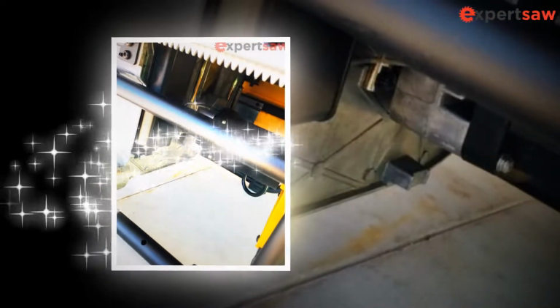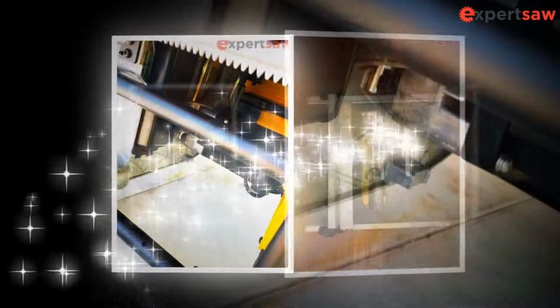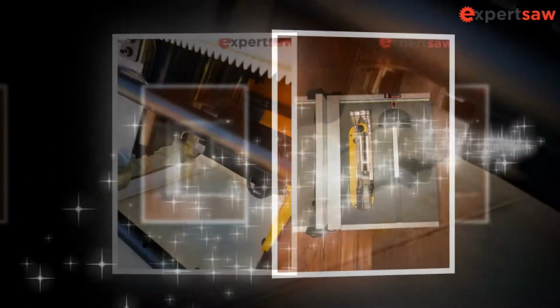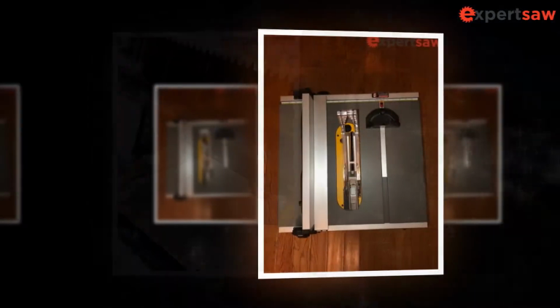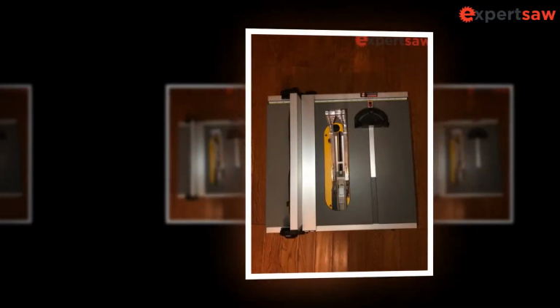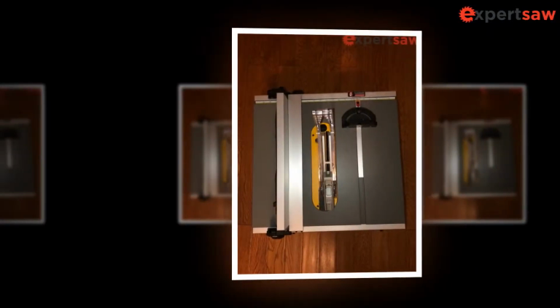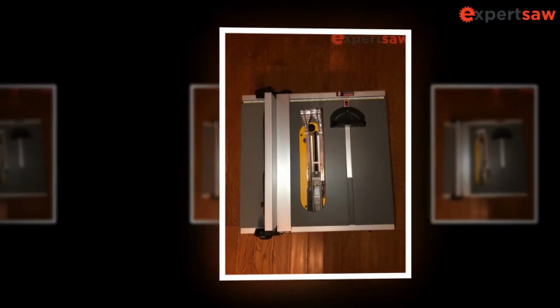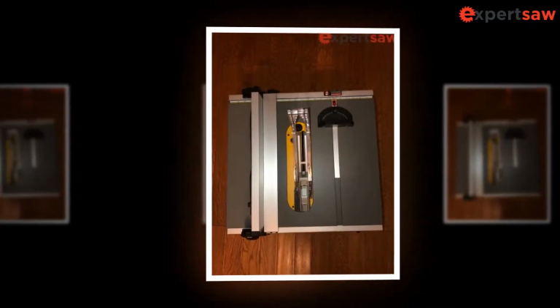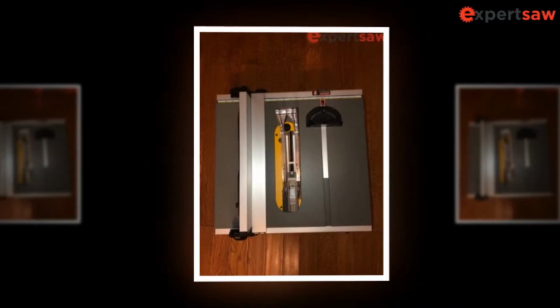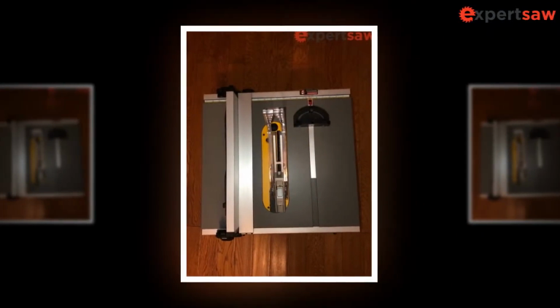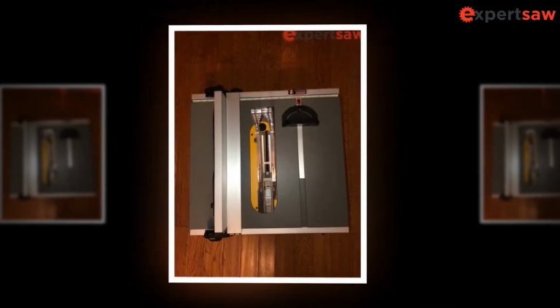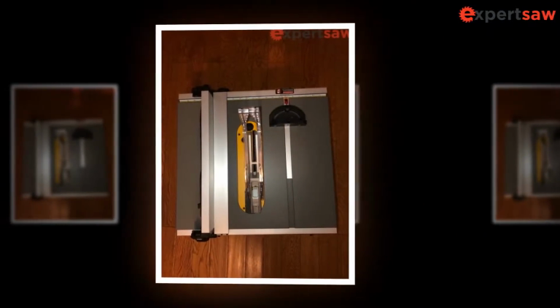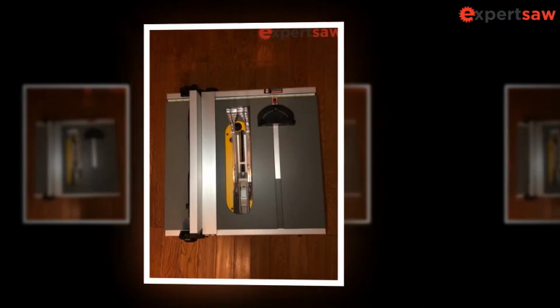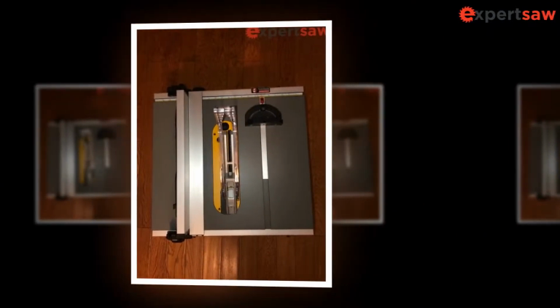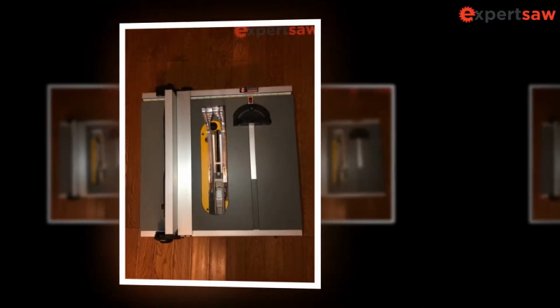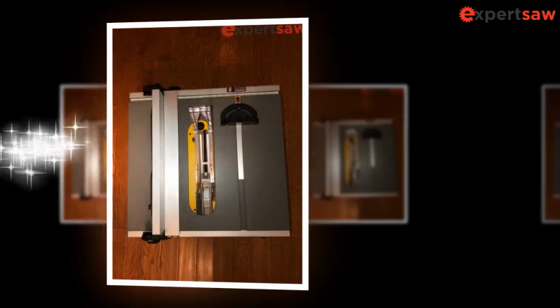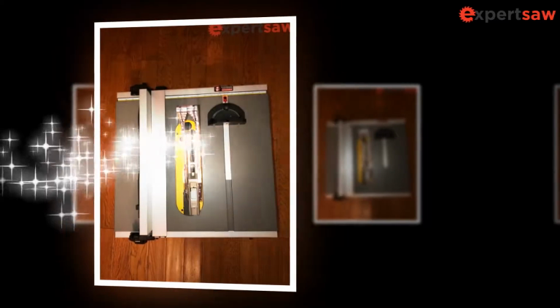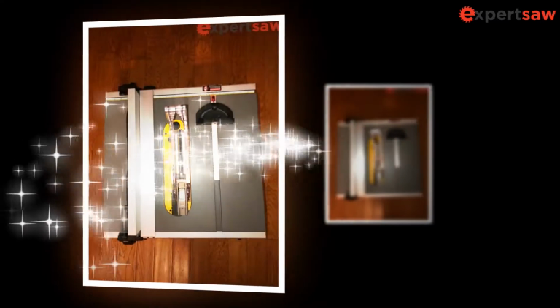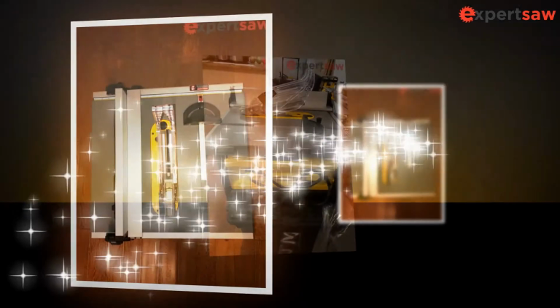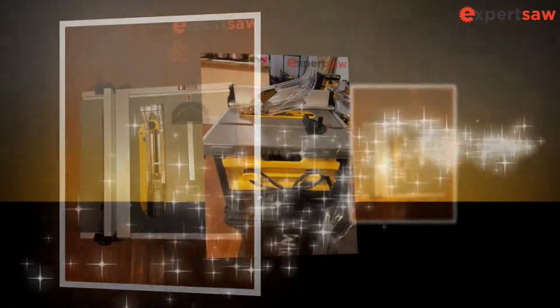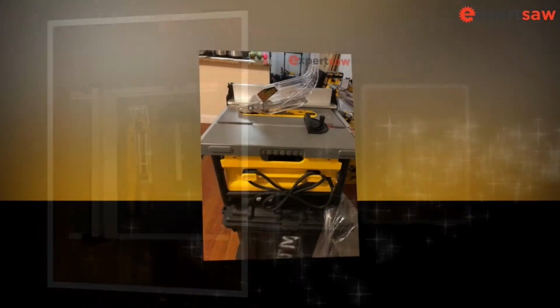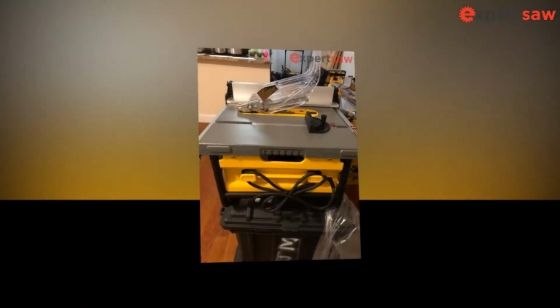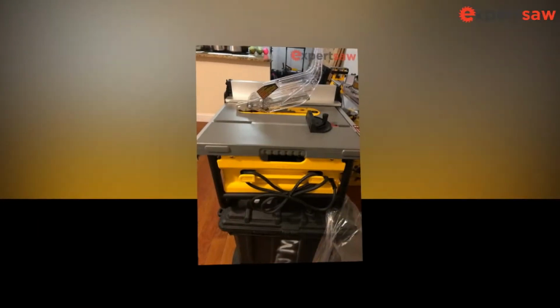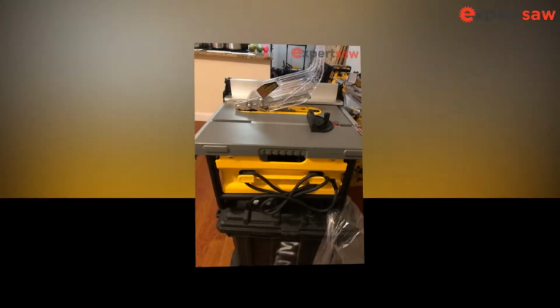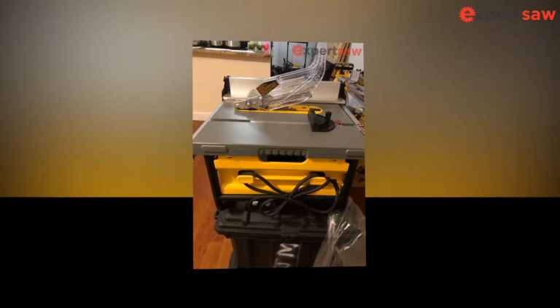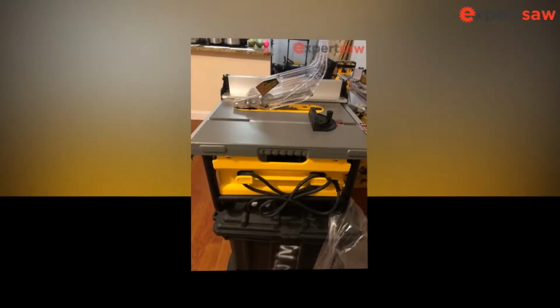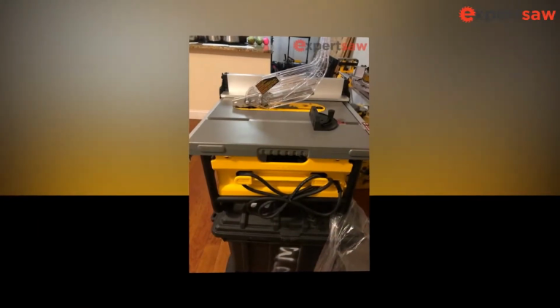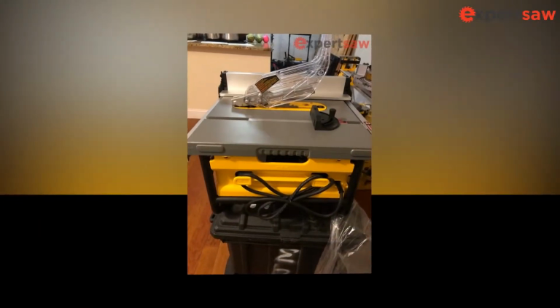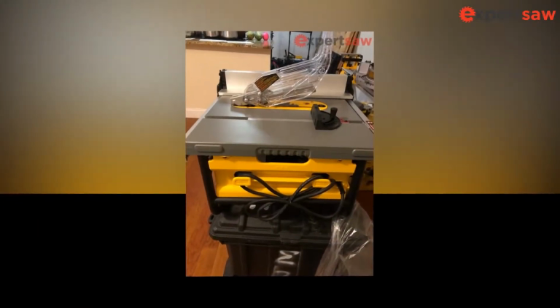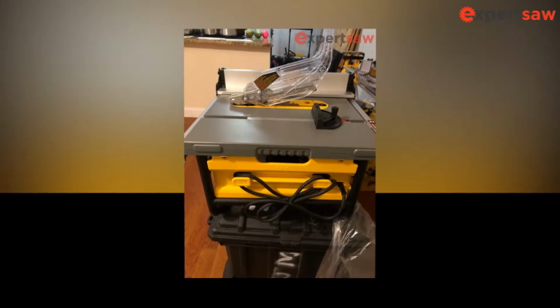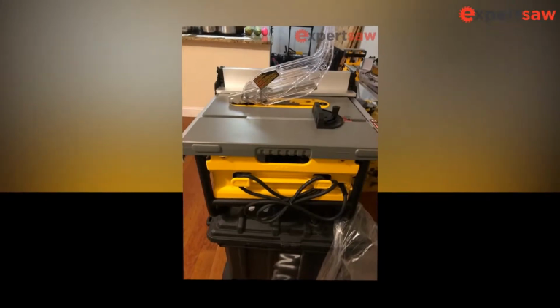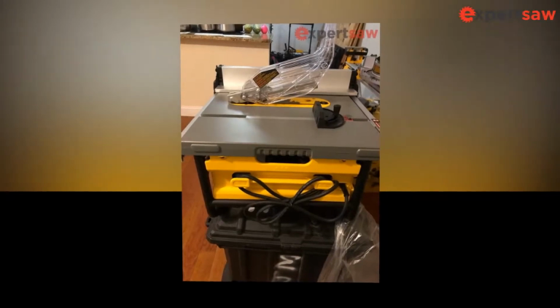These devices are very mindful about the safety concerns of users, and for that, they are widely used. Of course, no one can replace your own precaution, but it is always nice to own something that has safety features built in.